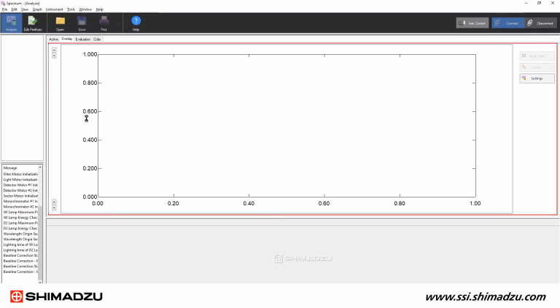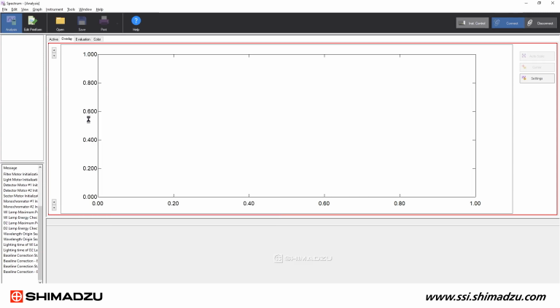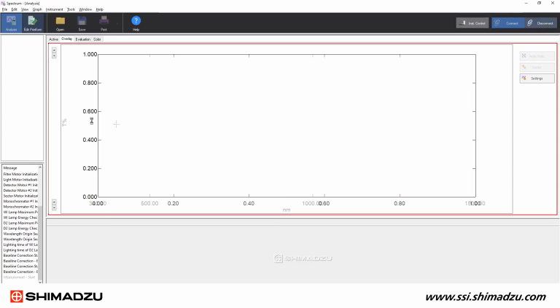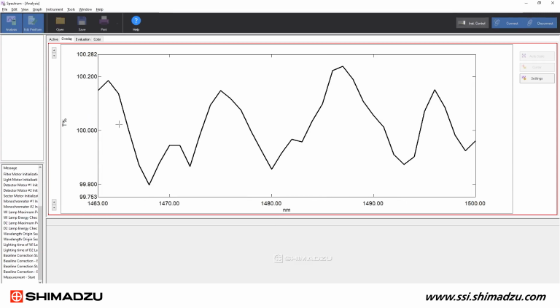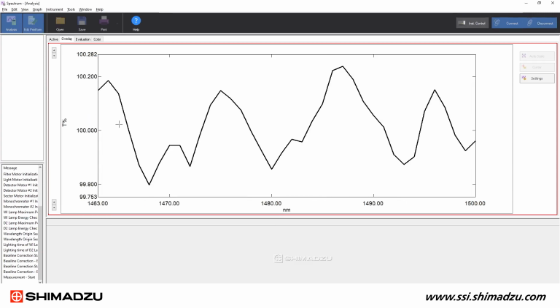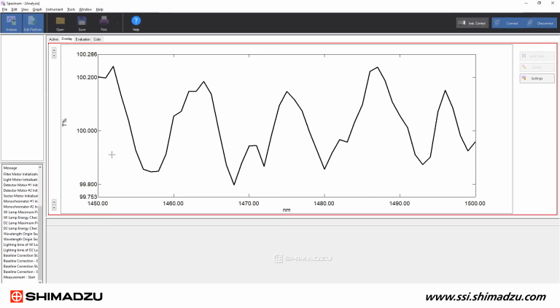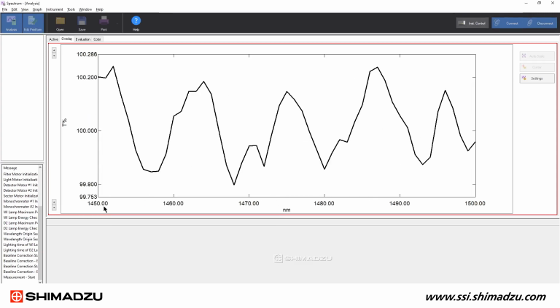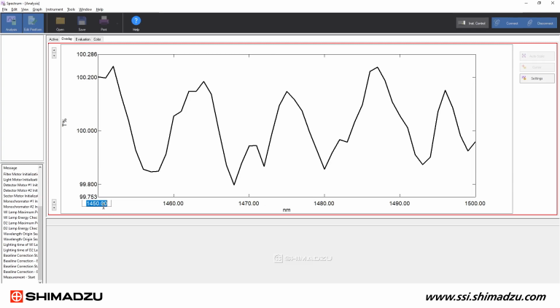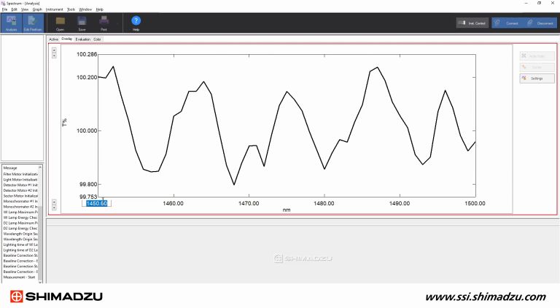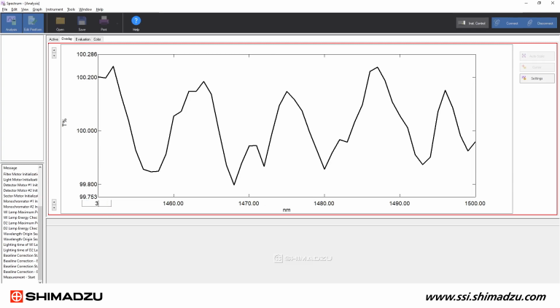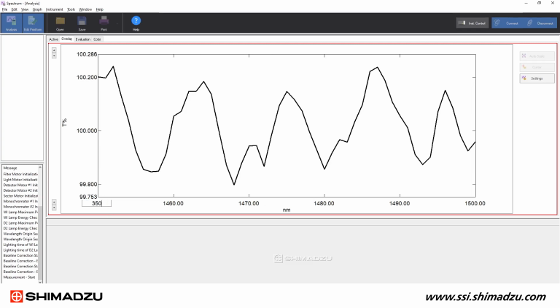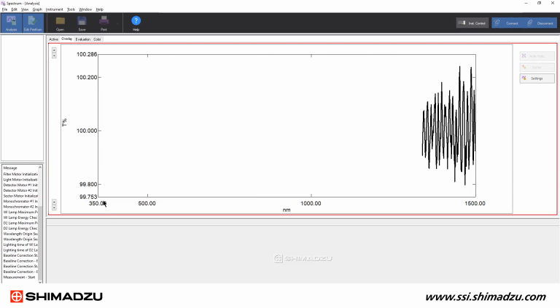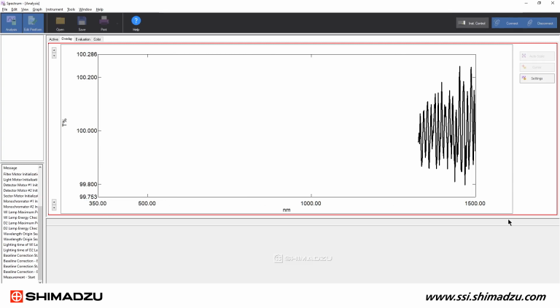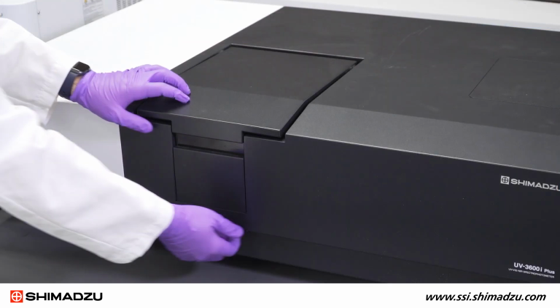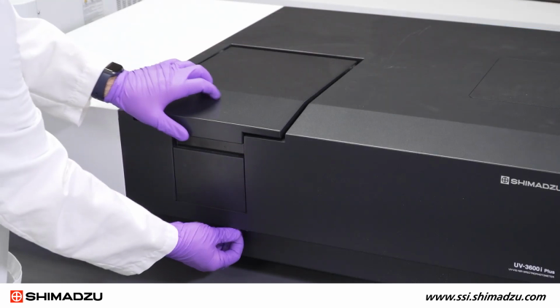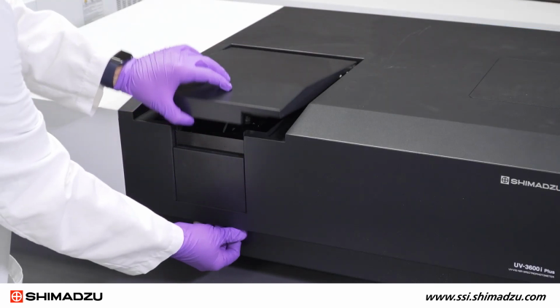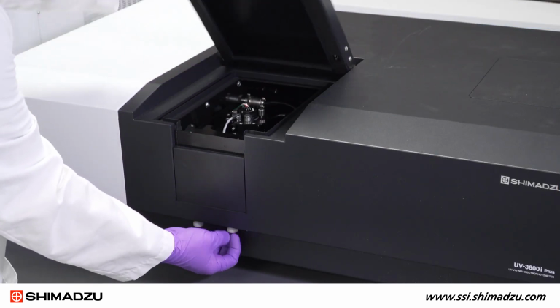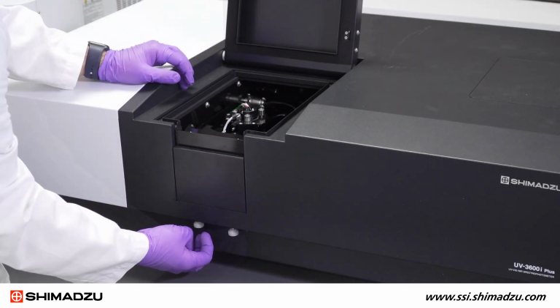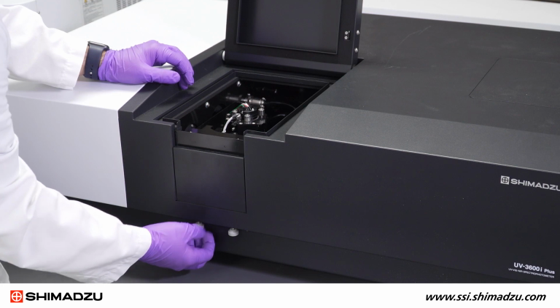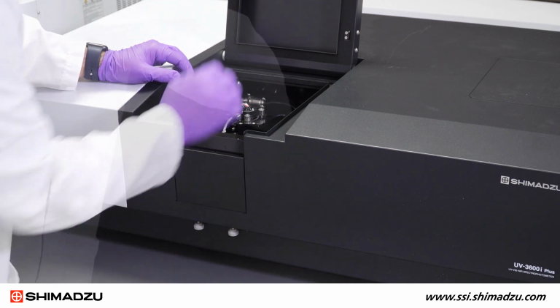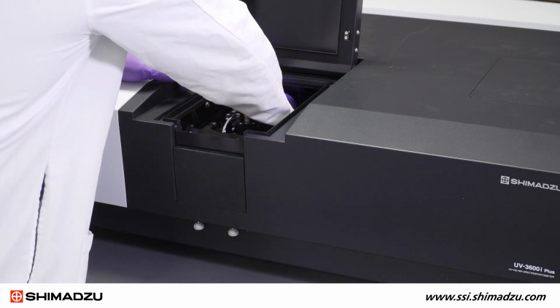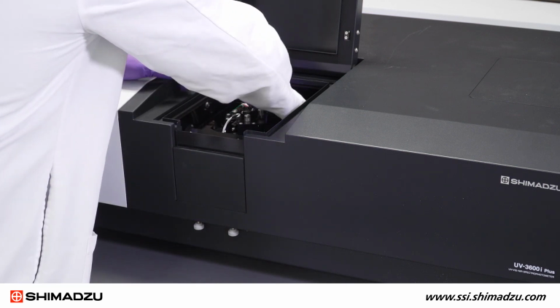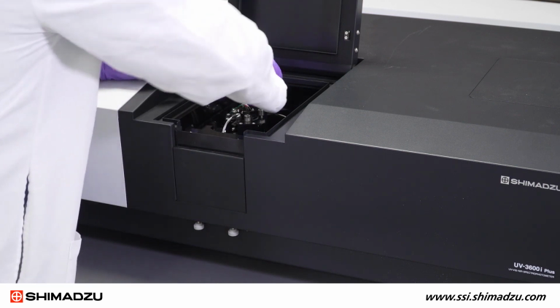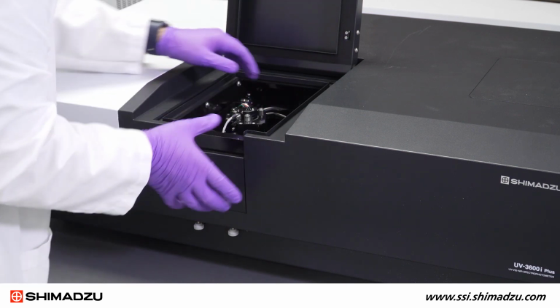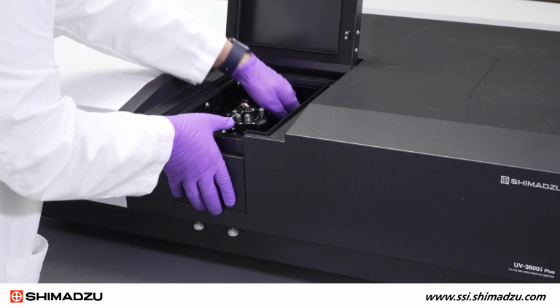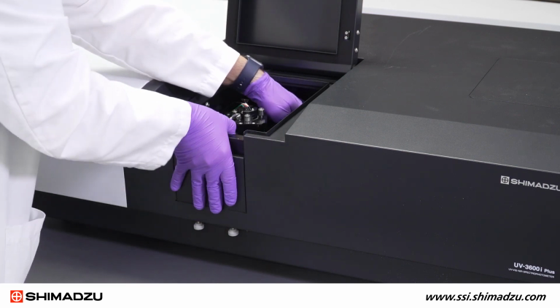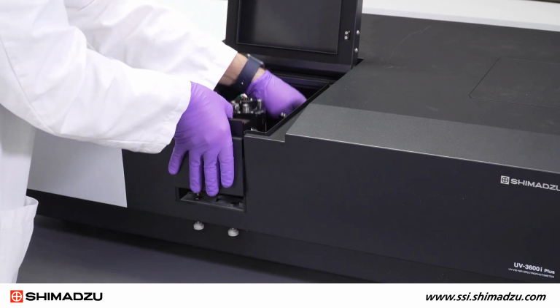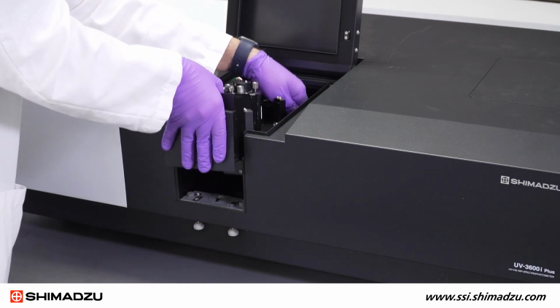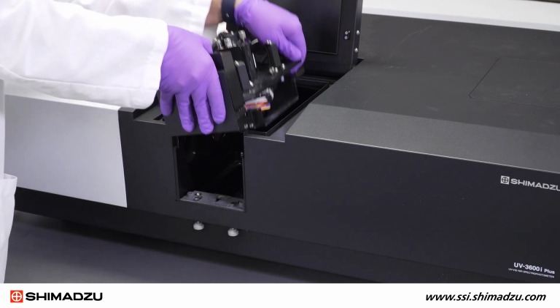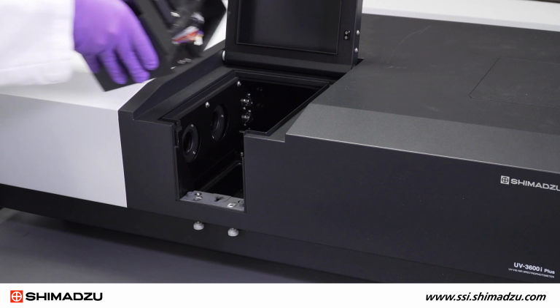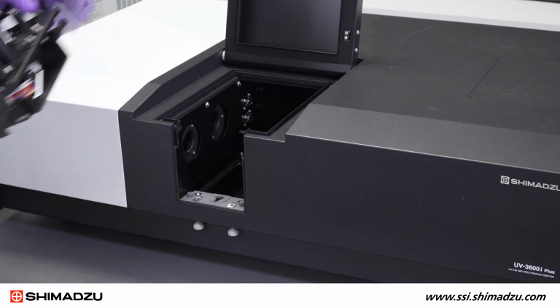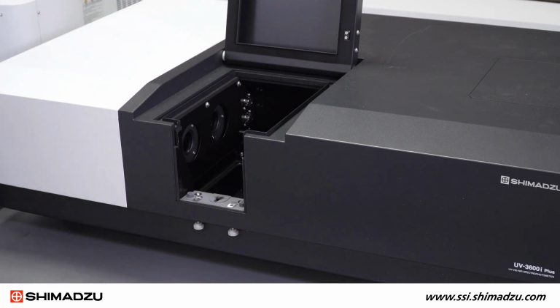The spectrum data will appear on screen while your sample is being measured. Once your samples are finished, you can remove the integrating sphere and reinstall the cuvette holder.